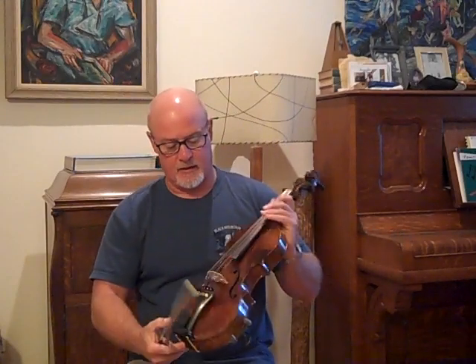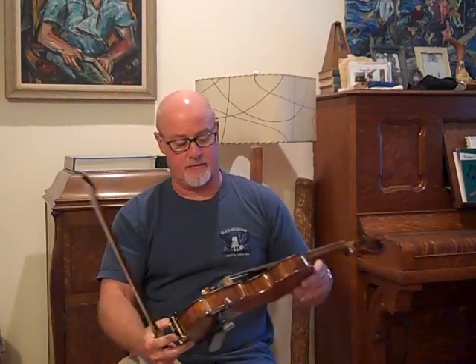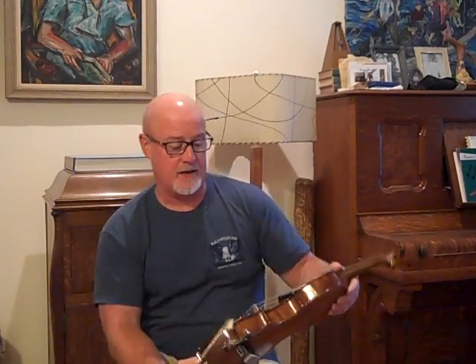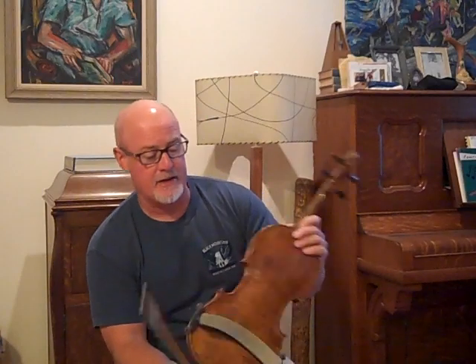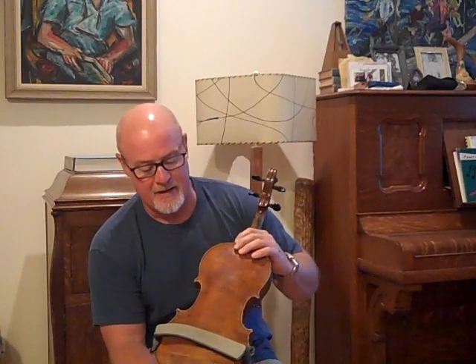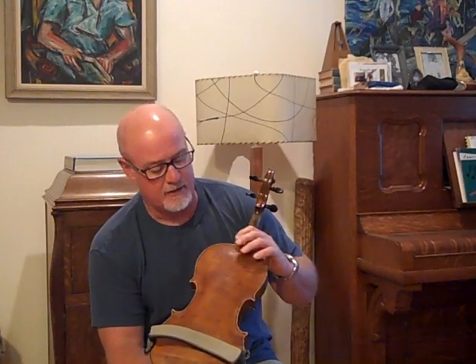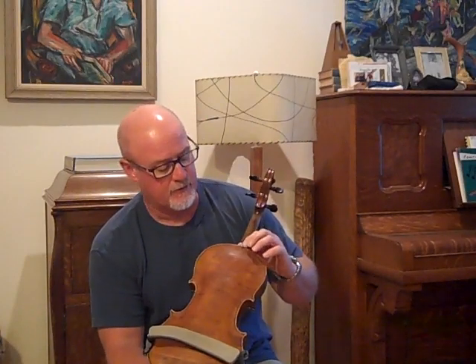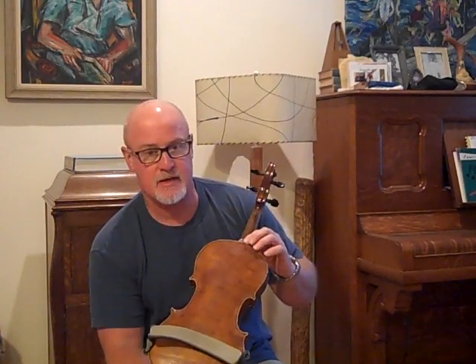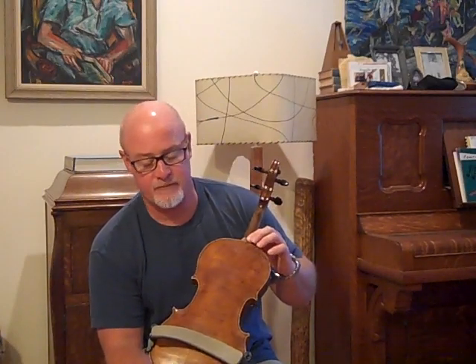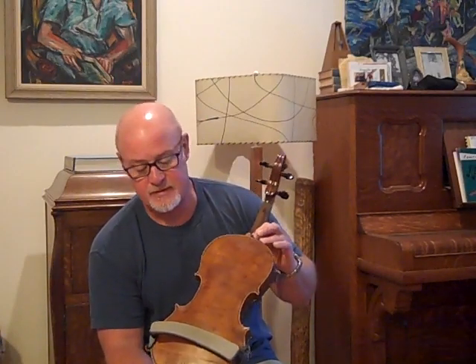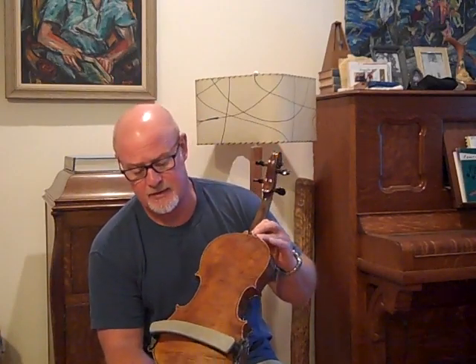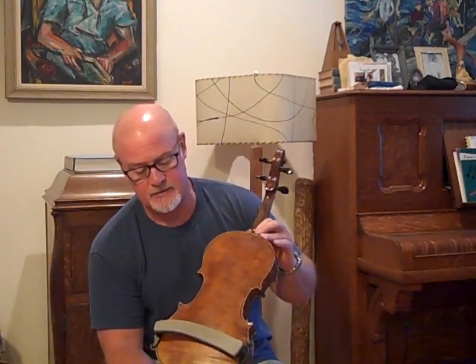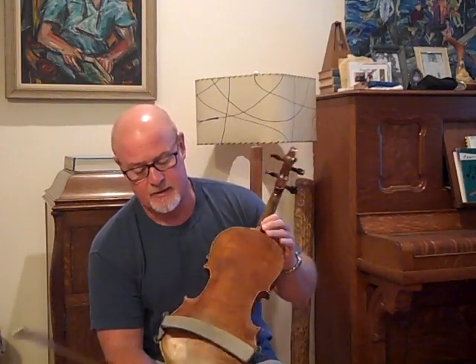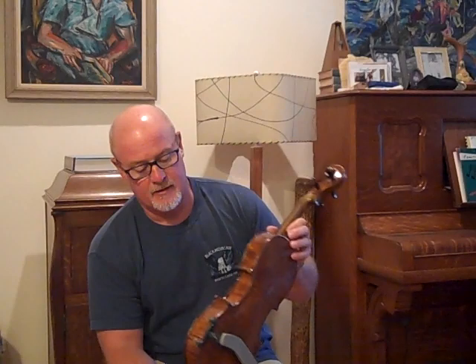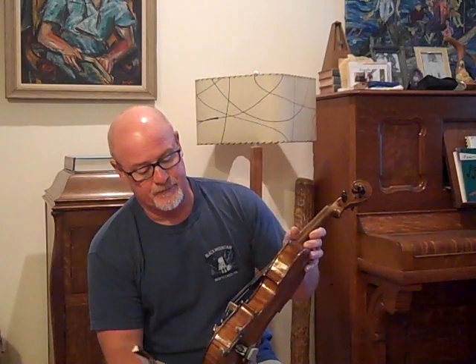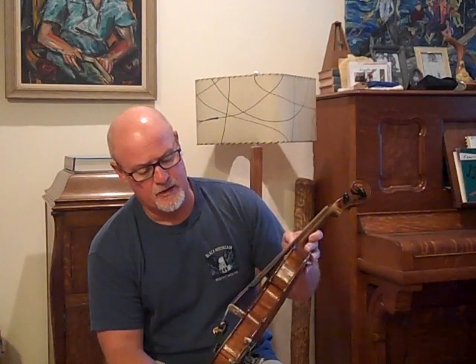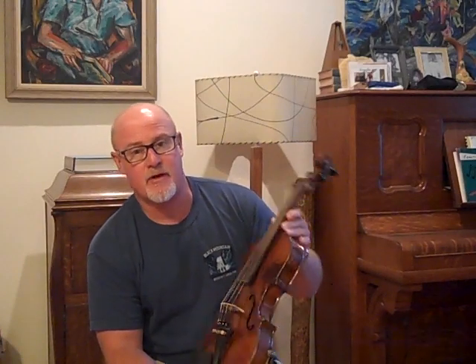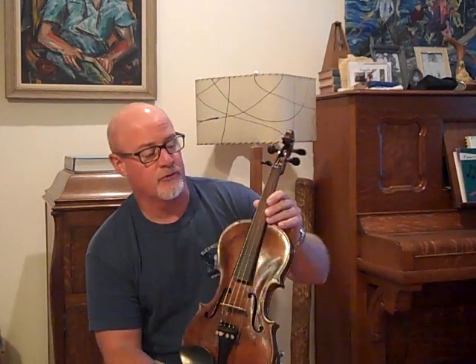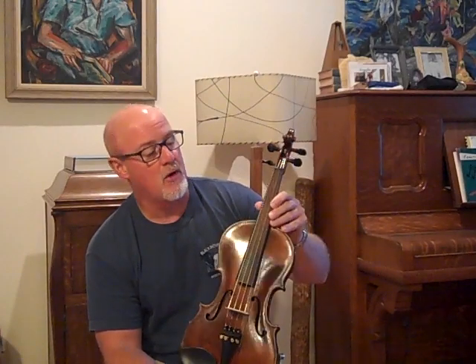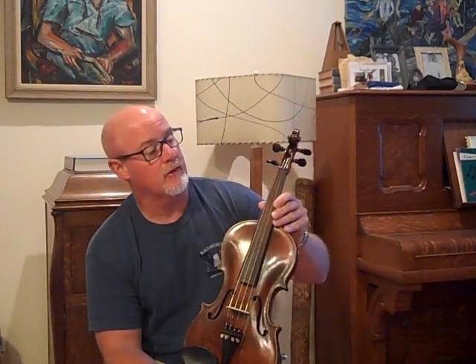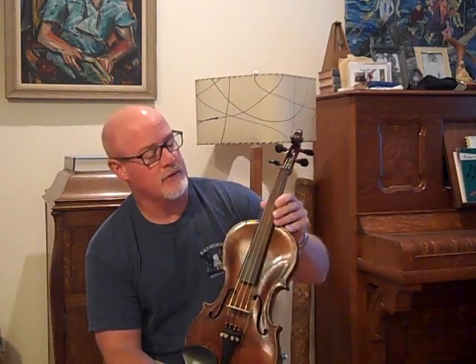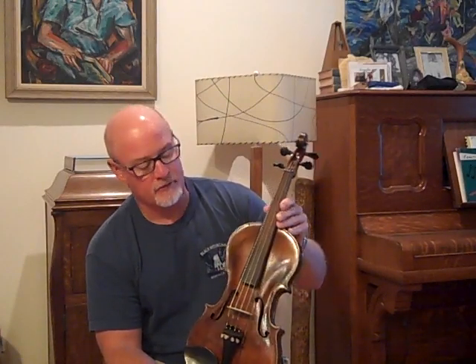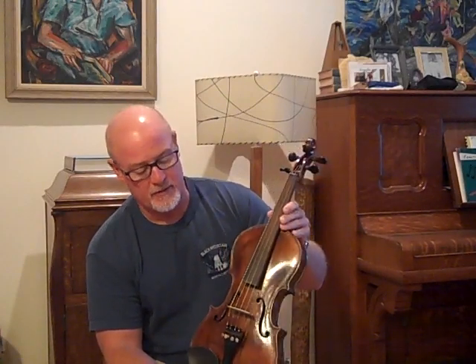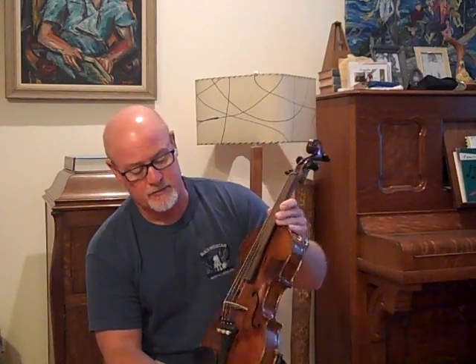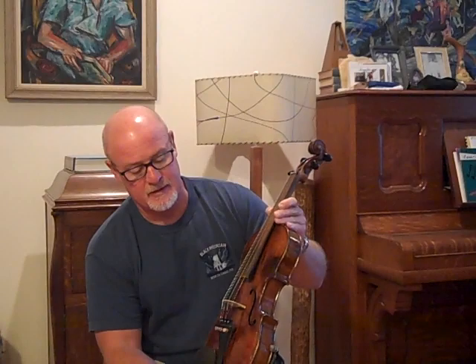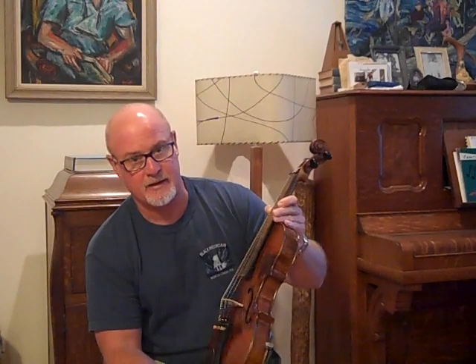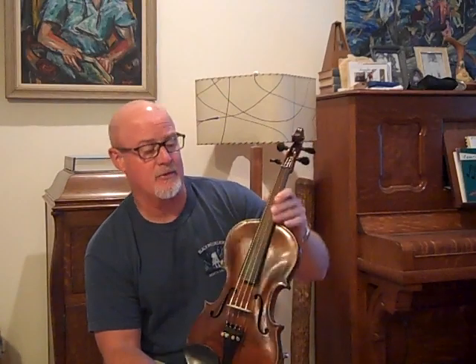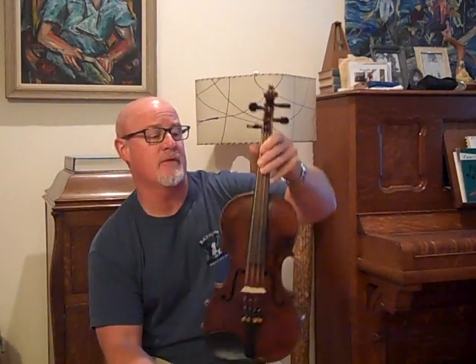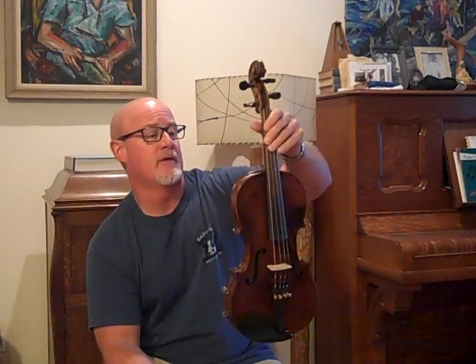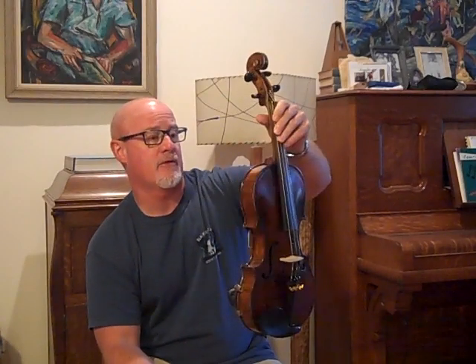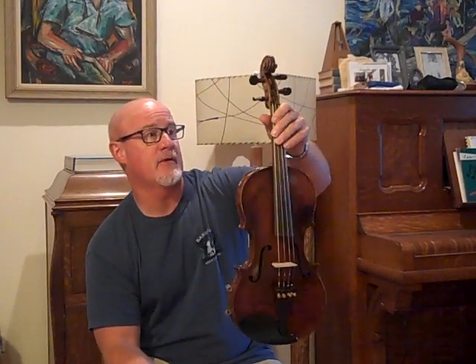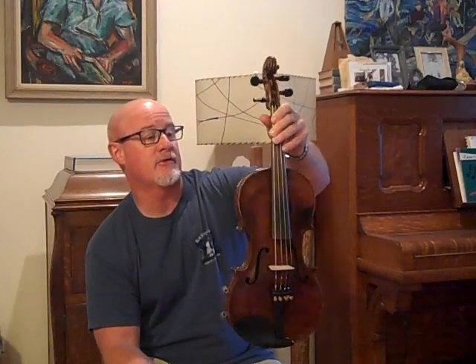The fiddle length, the length of the back is 13 and 15 sixteenths inches. A lot of your Klingenthal fiddles were a little smaller — not small, but they didn't get big like some of the other German instruments.